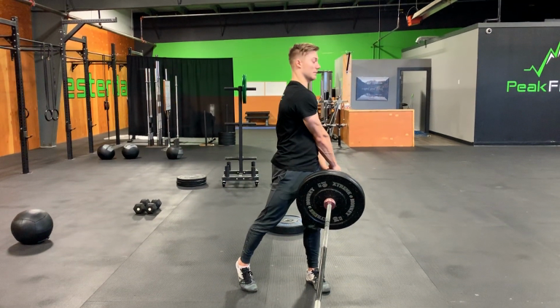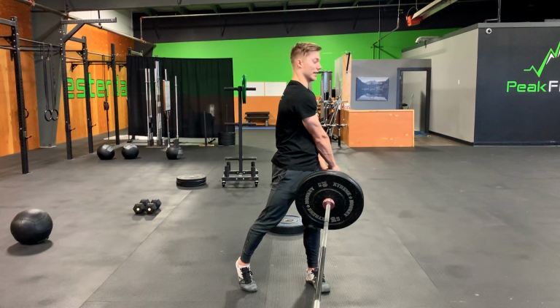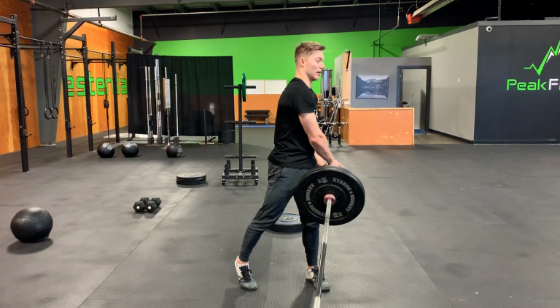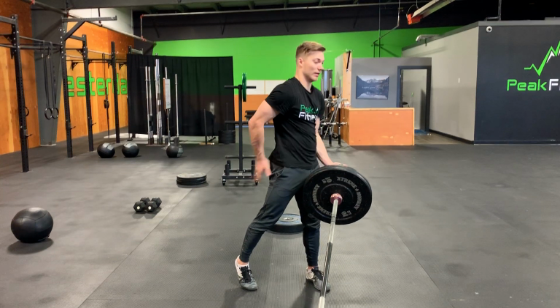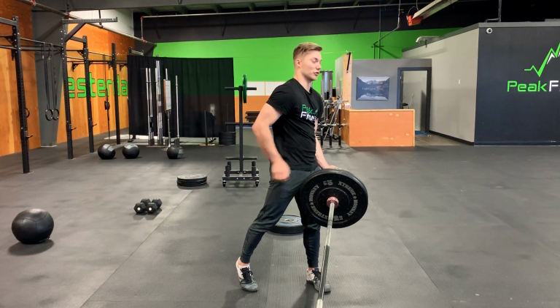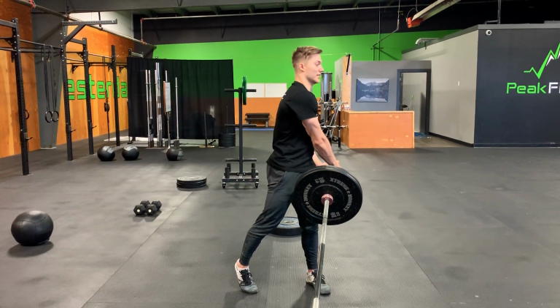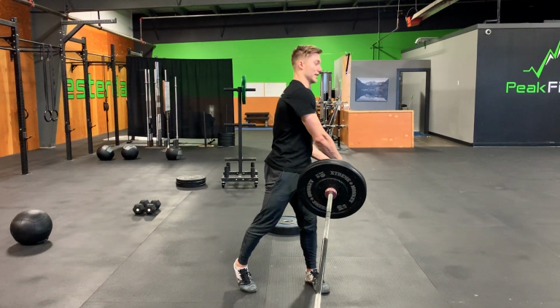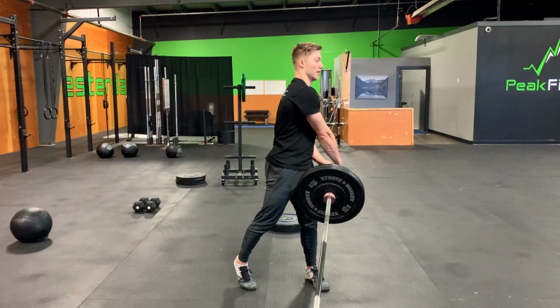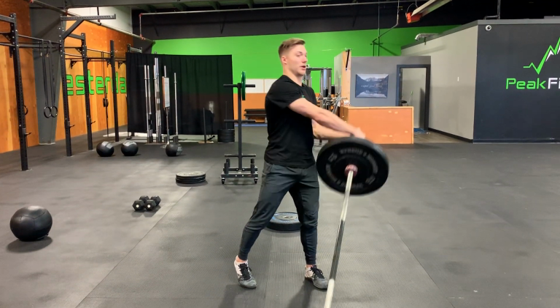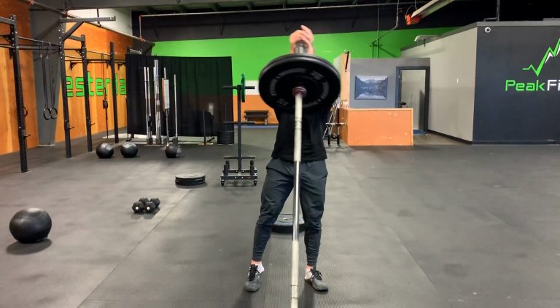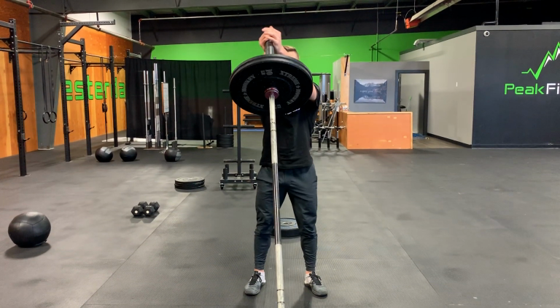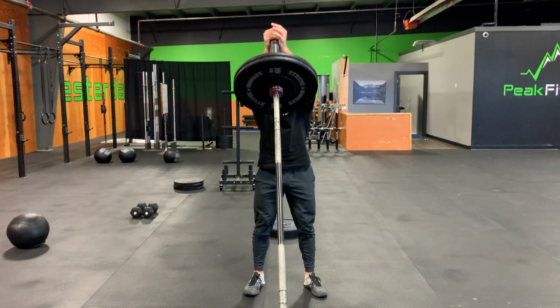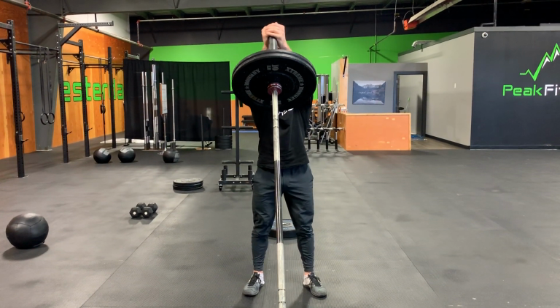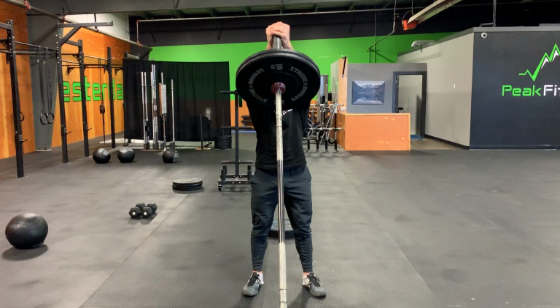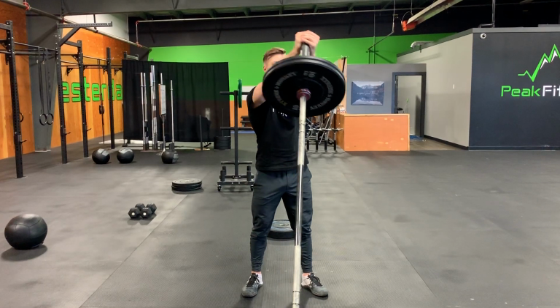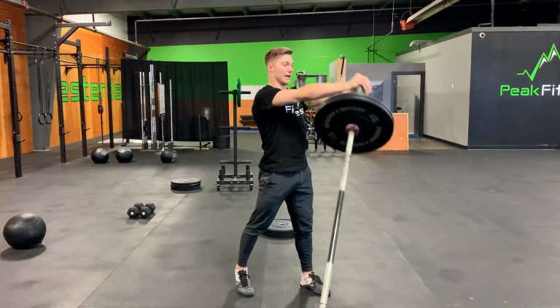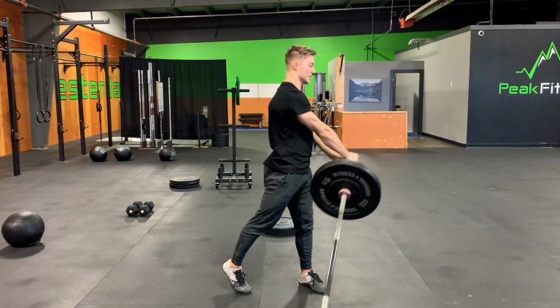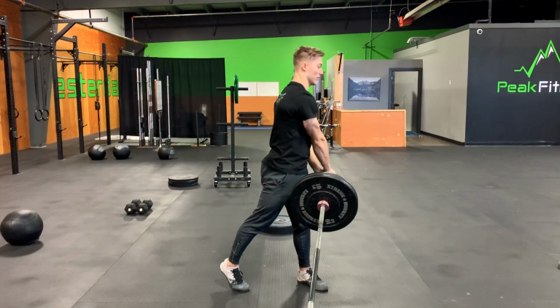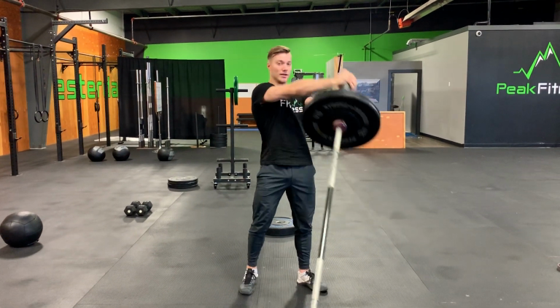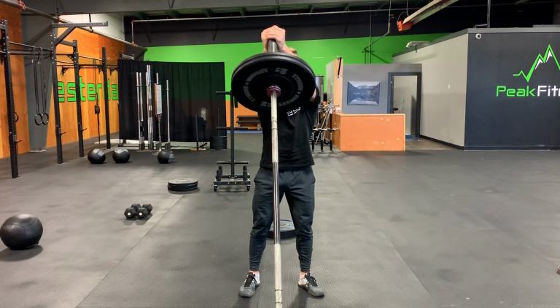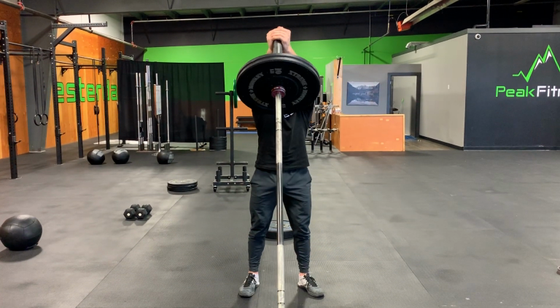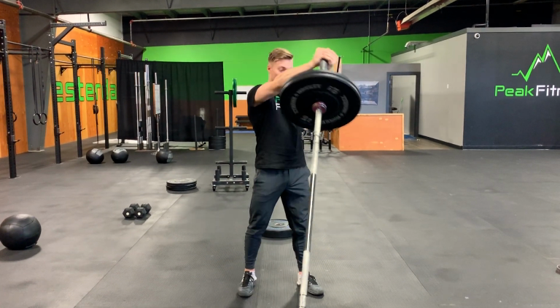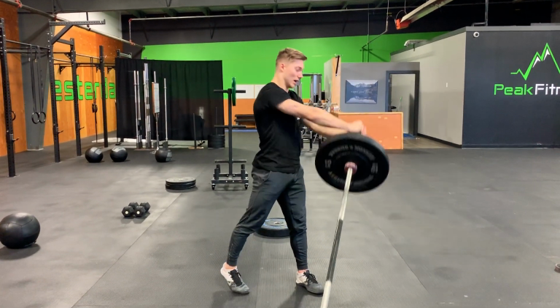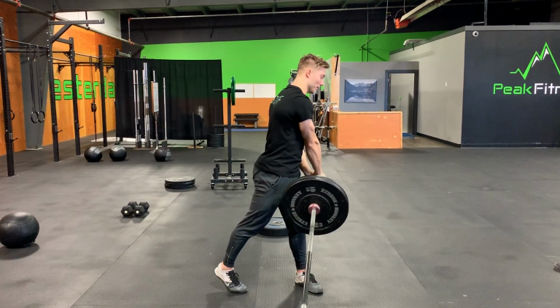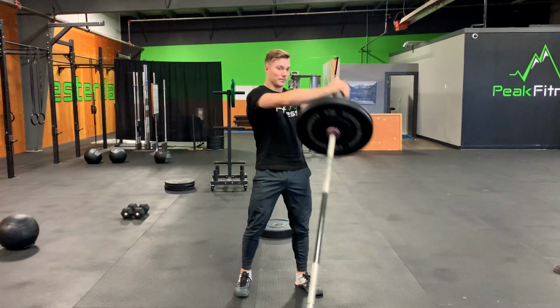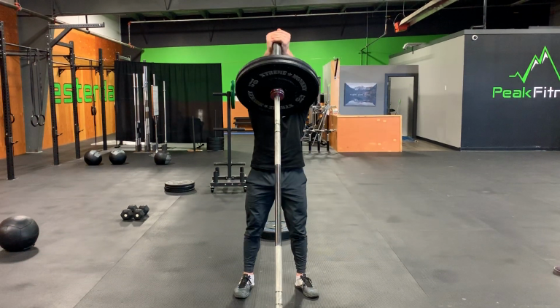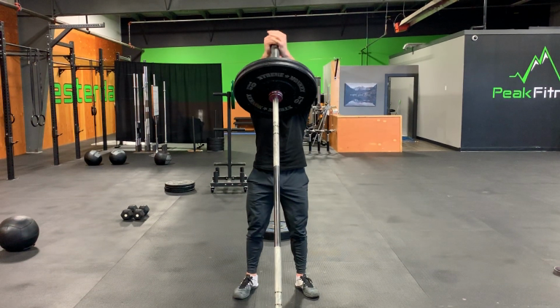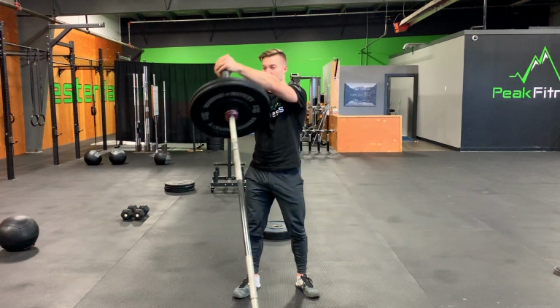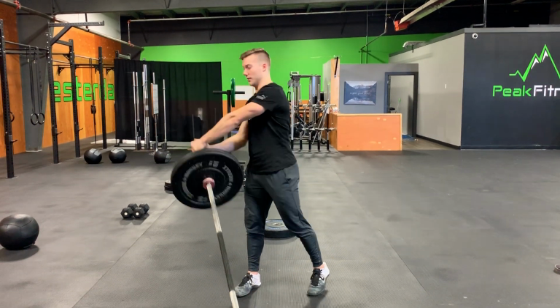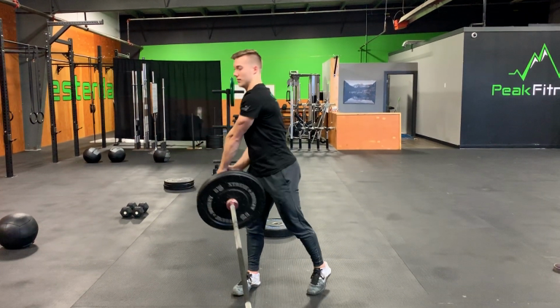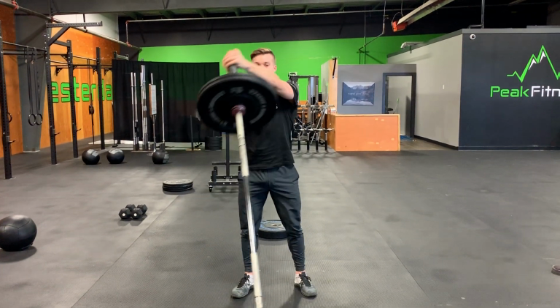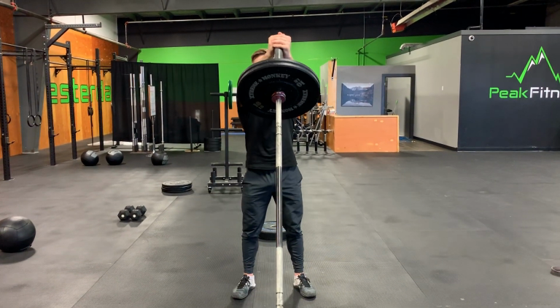I'm not bending over, I'm staying here. This glute is engaged and I'm going to come right back up to where I began. Arms stay straight the entire time. Then you'll complete the opposite side.